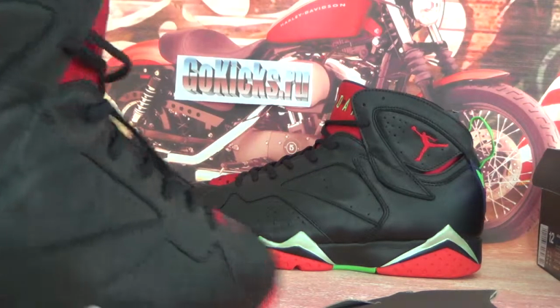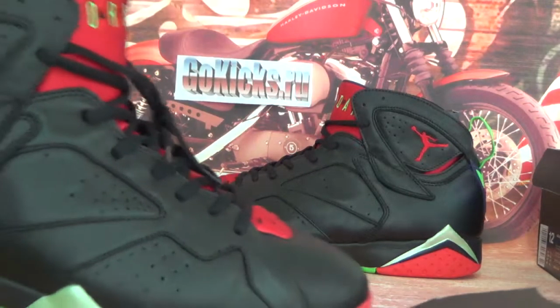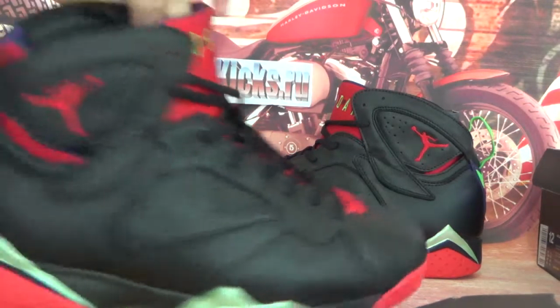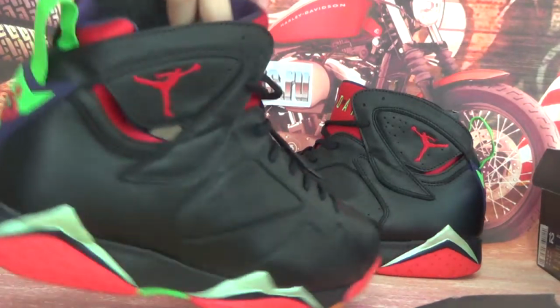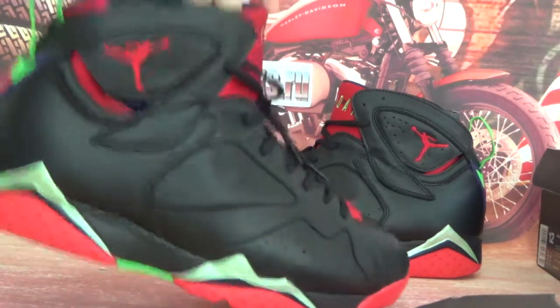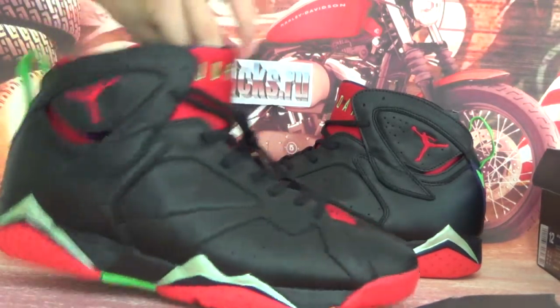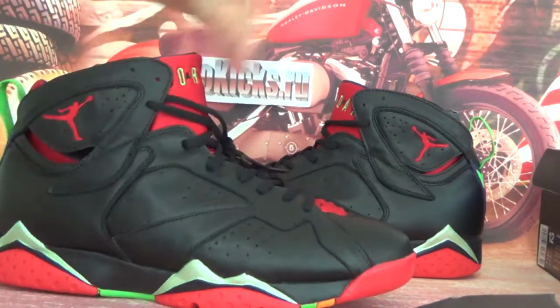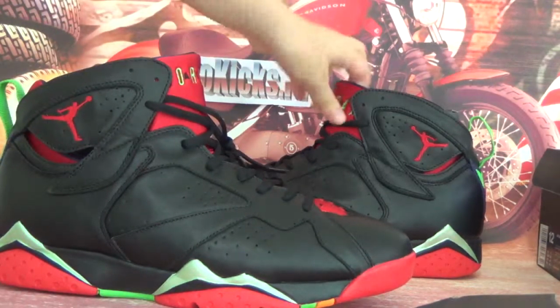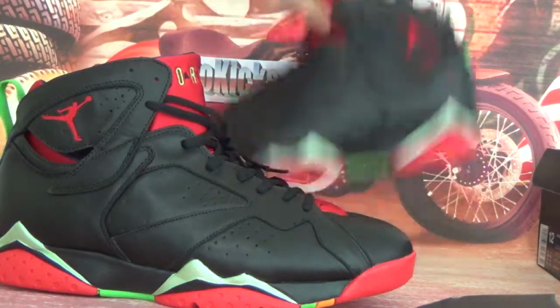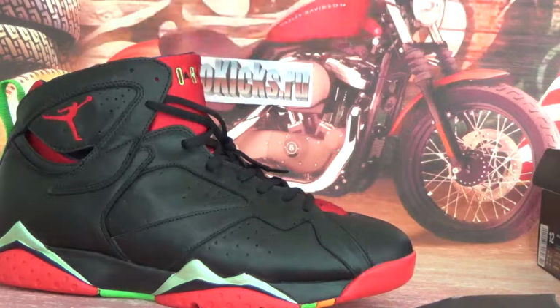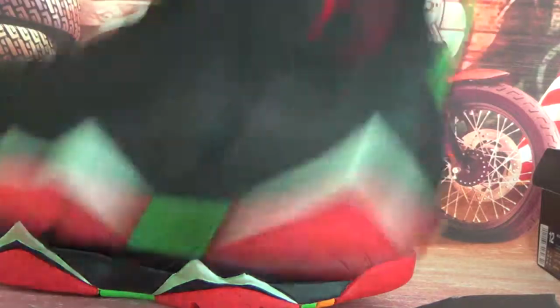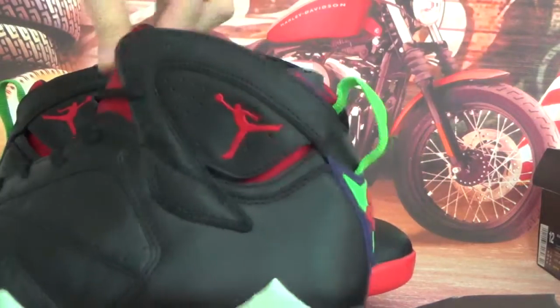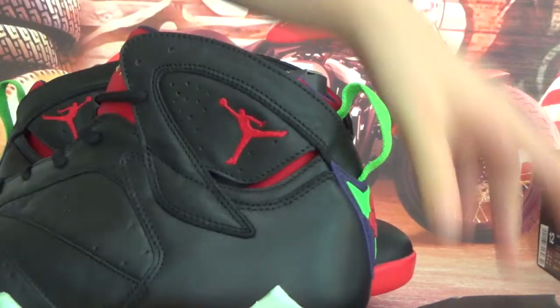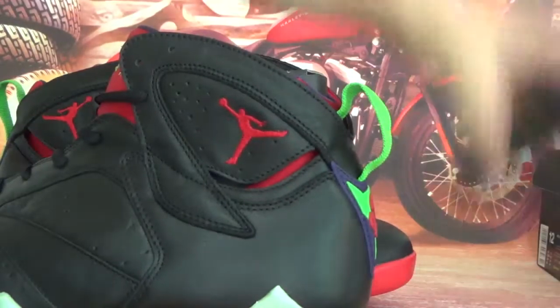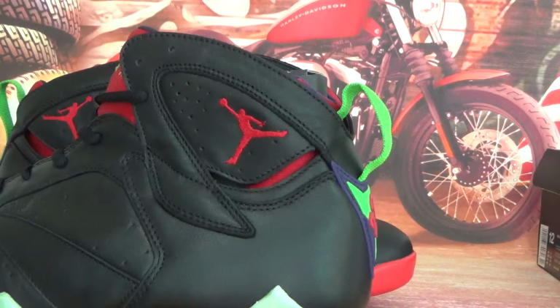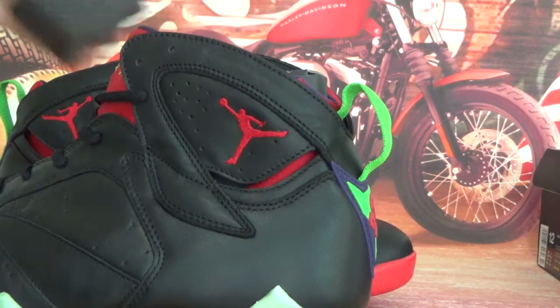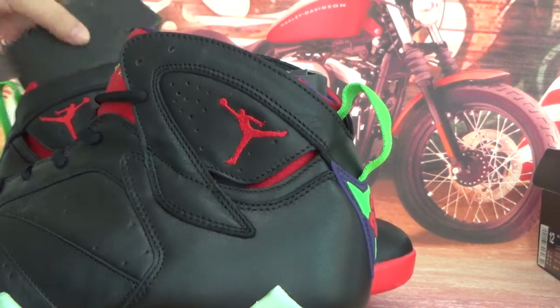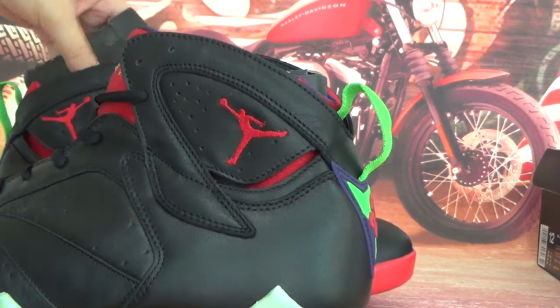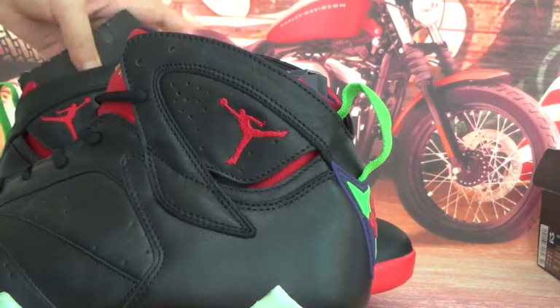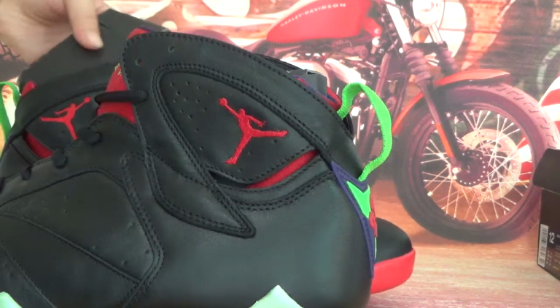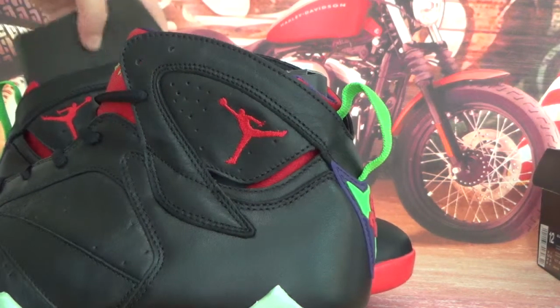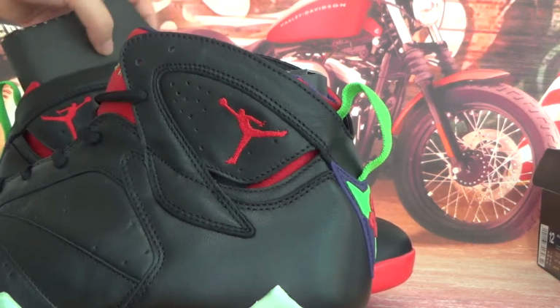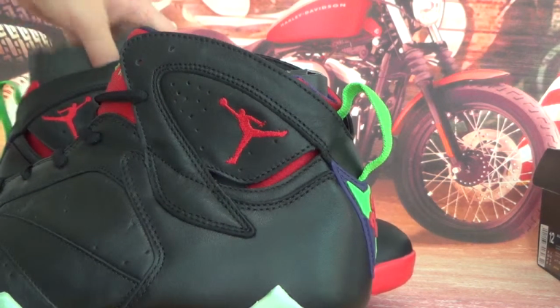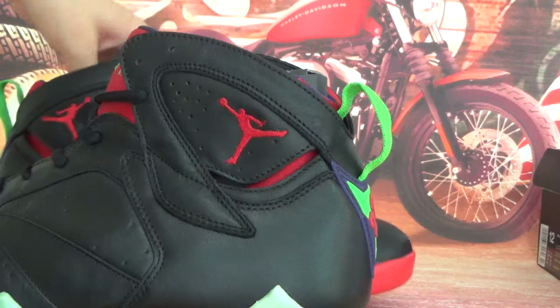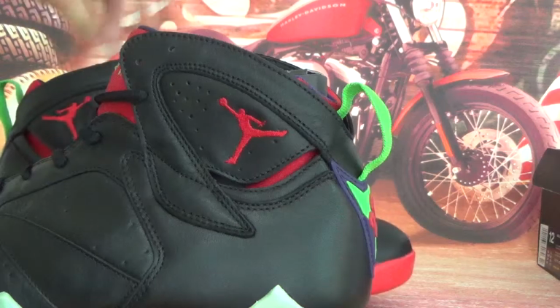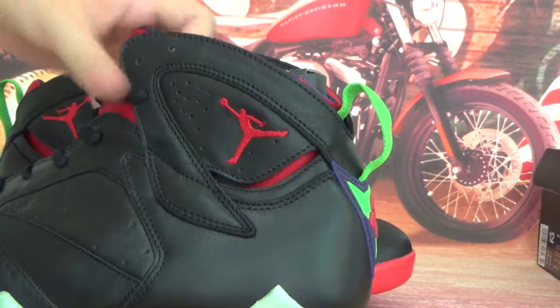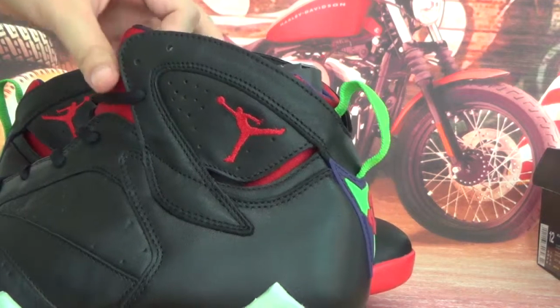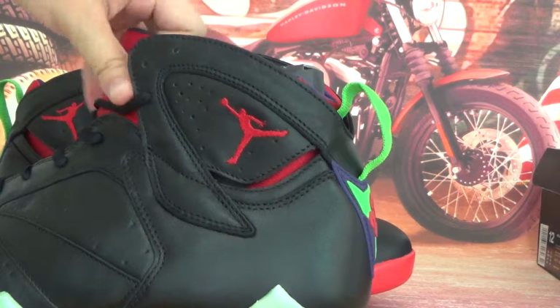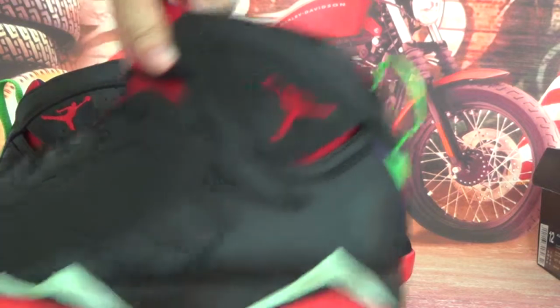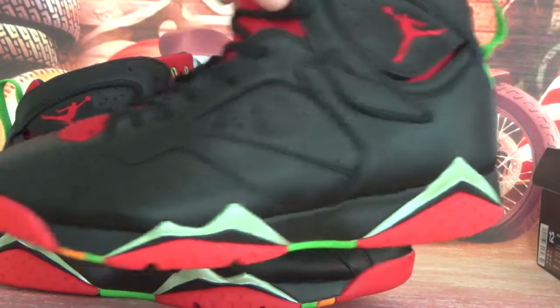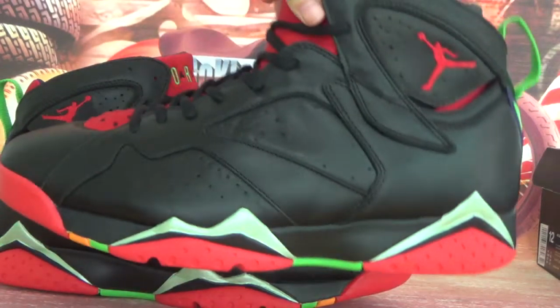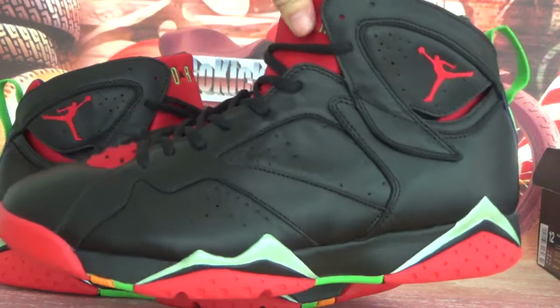Now let's check the other shoe quickly. It's a very amazing, amazing shoe. If you like this, you can go ahead and order.